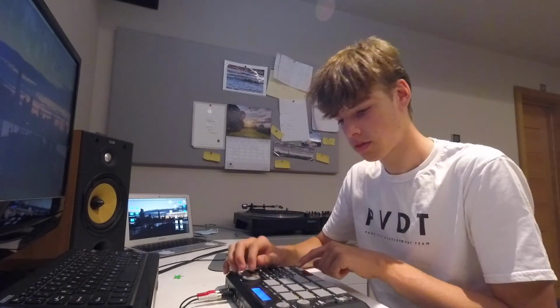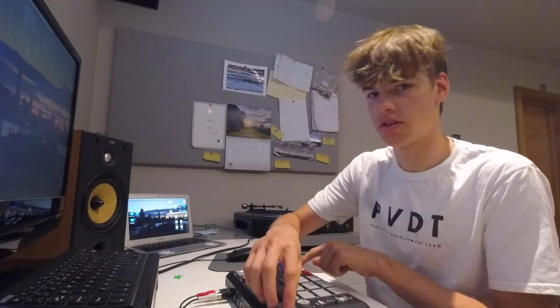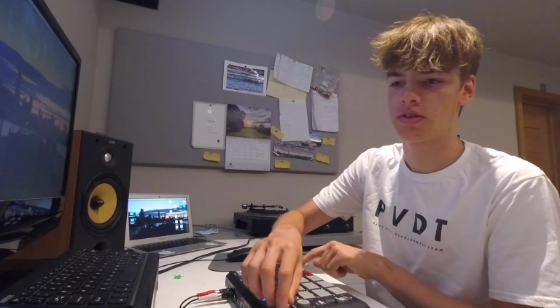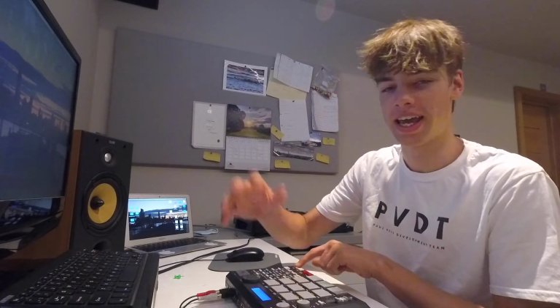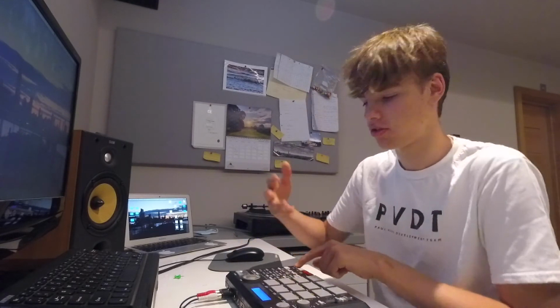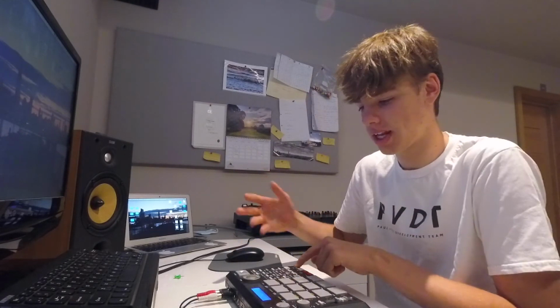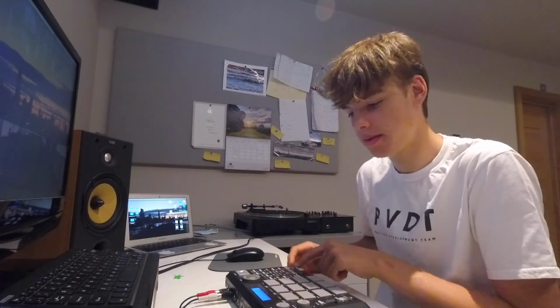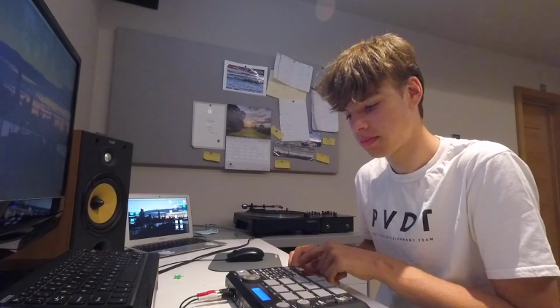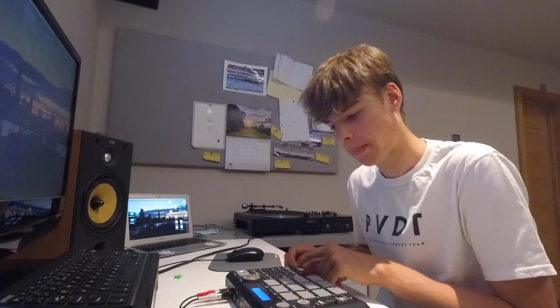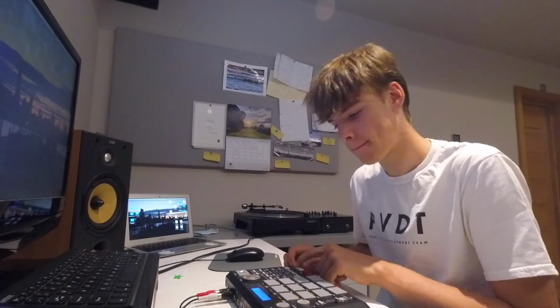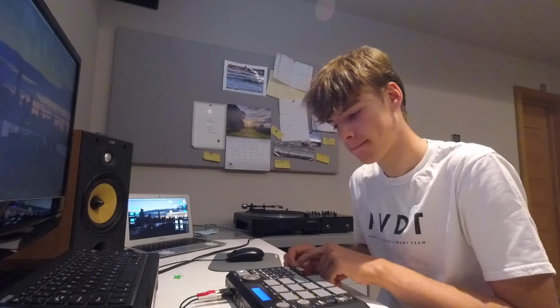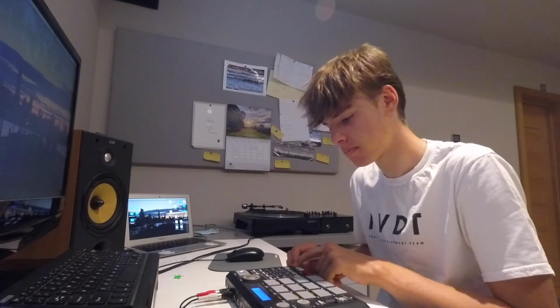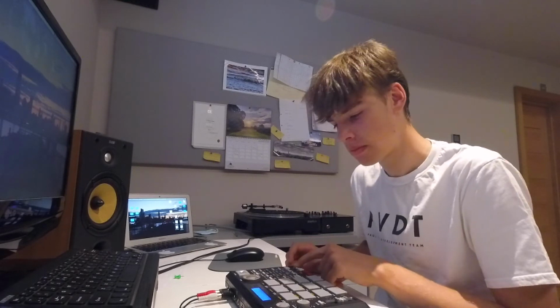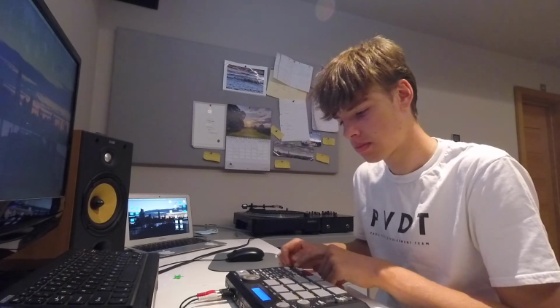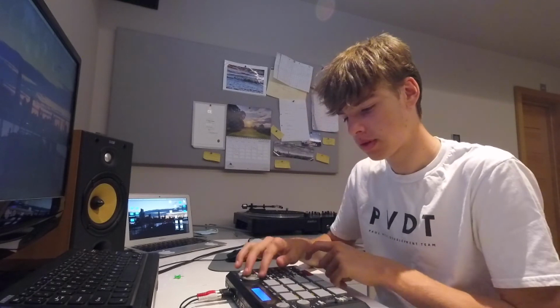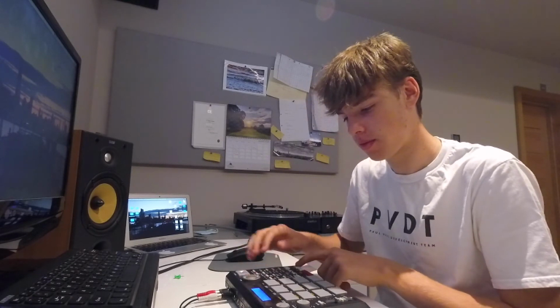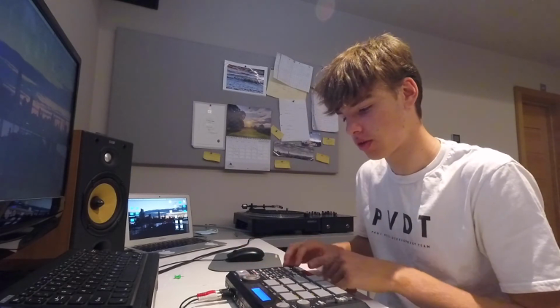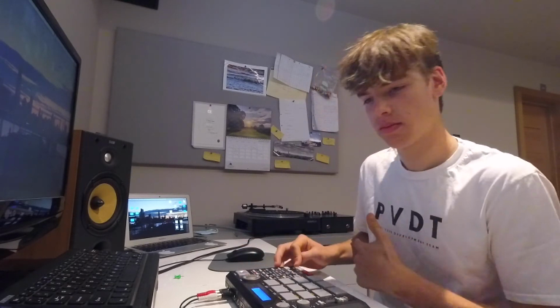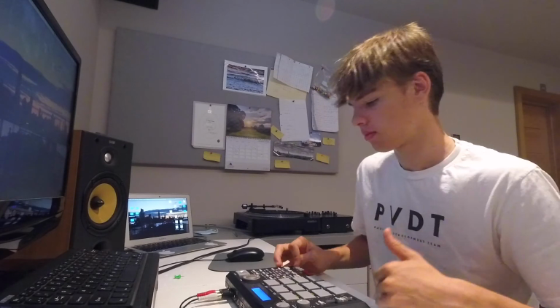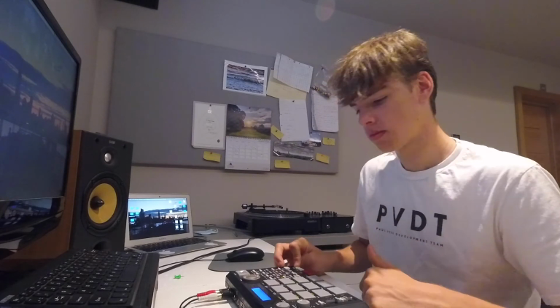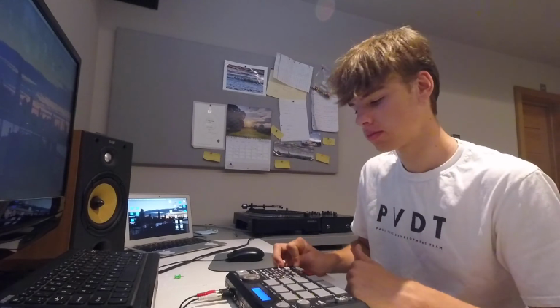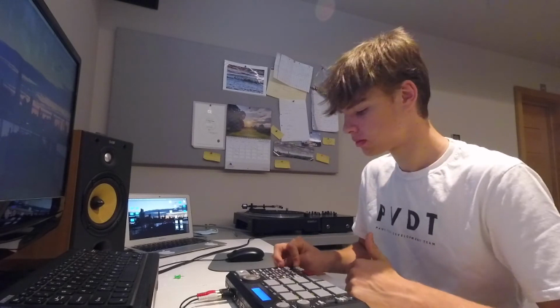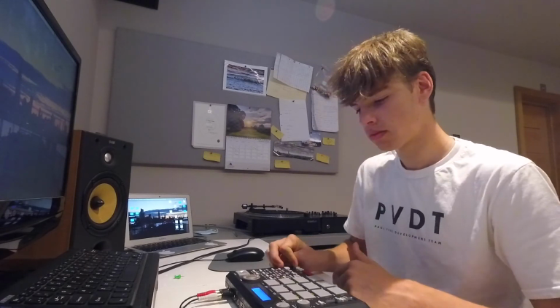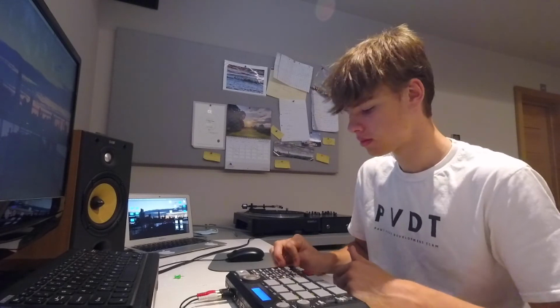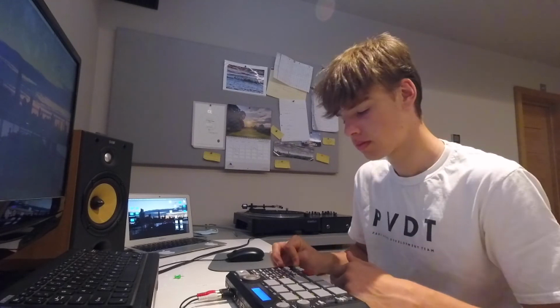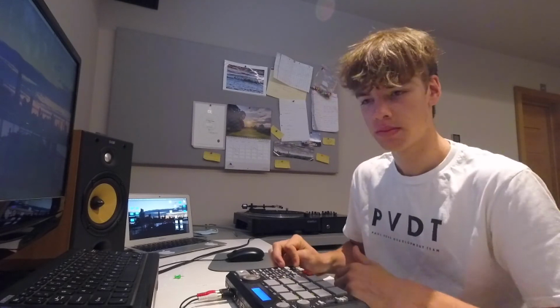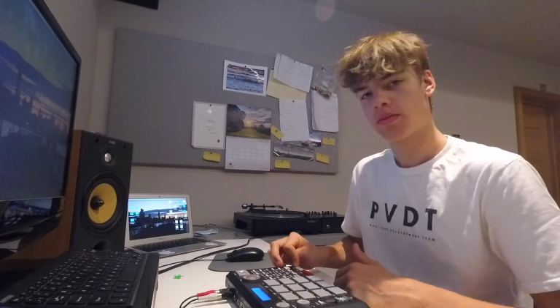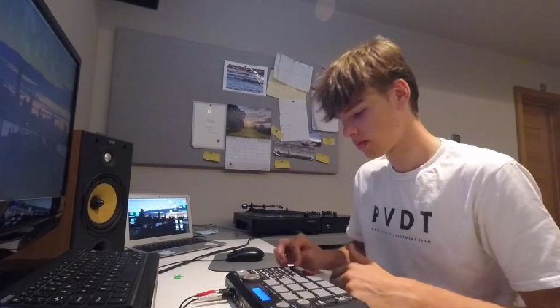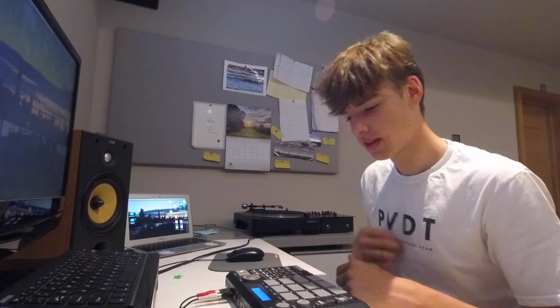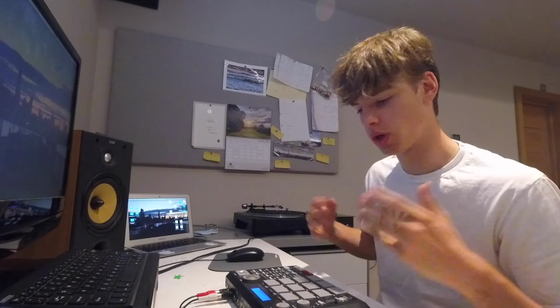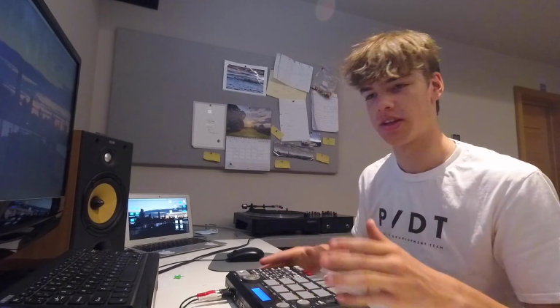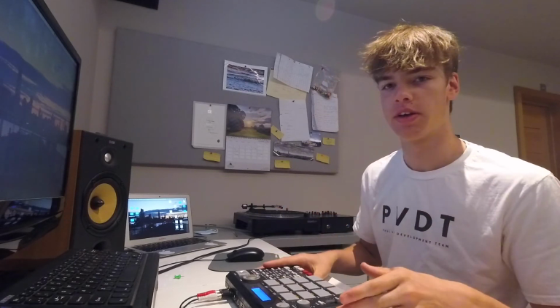Got my samples right here — just quickly play it. Like that one. Next one. That's a good one — I might use that in a video next.